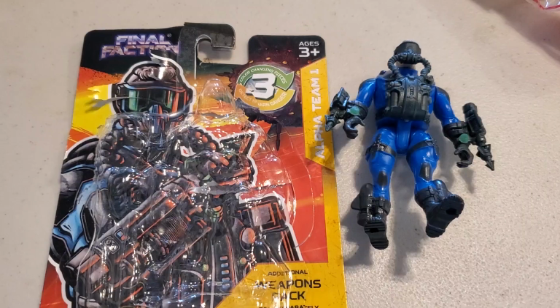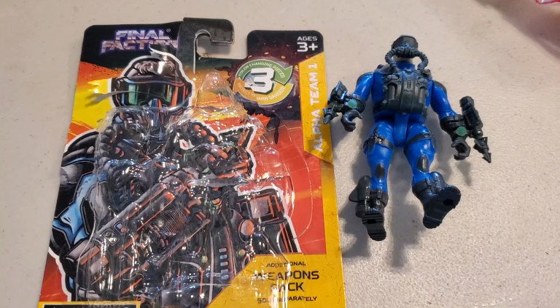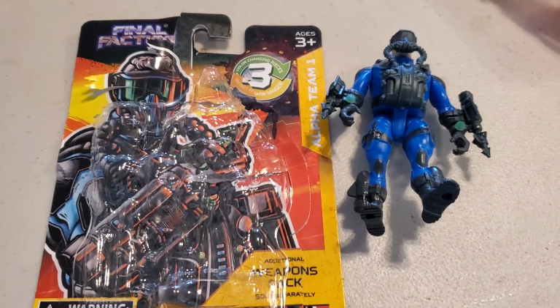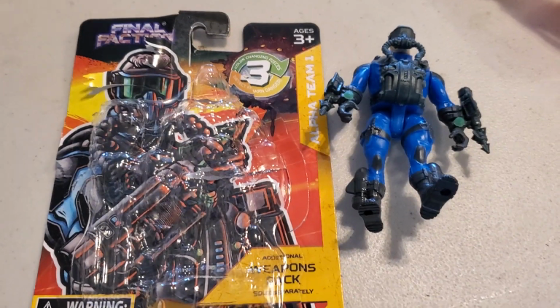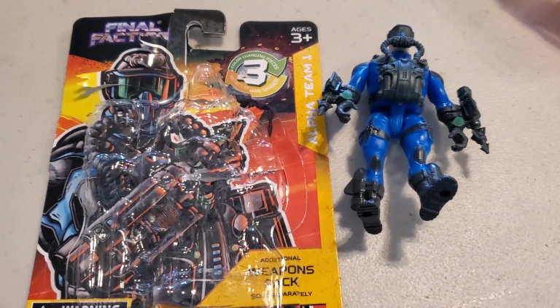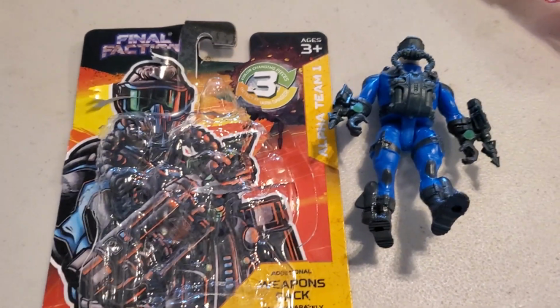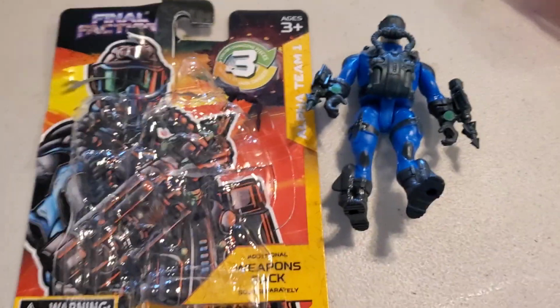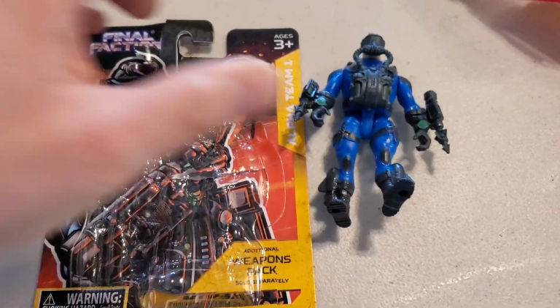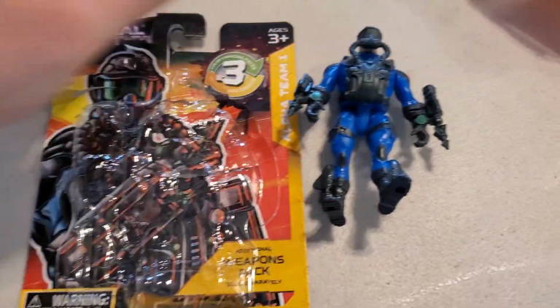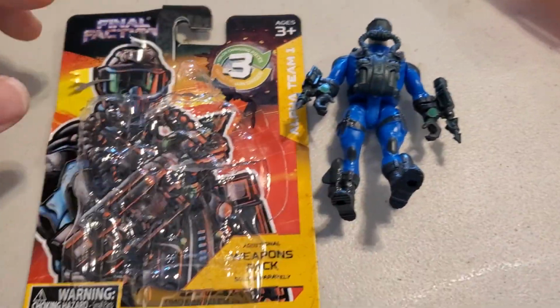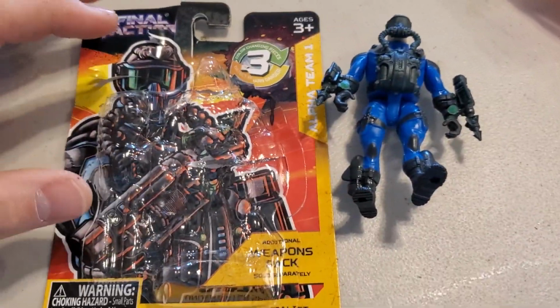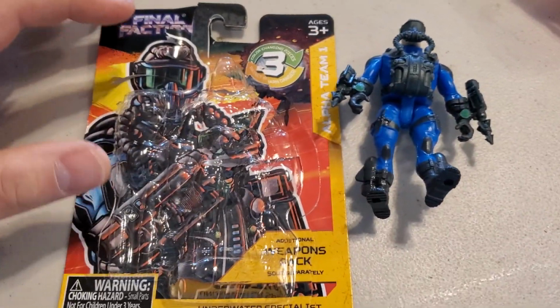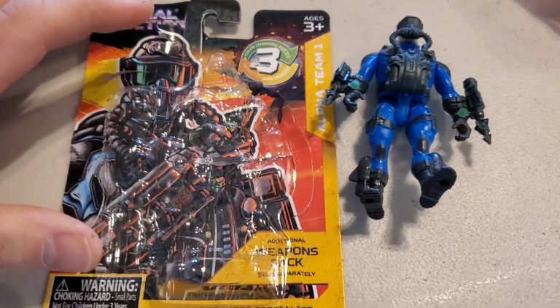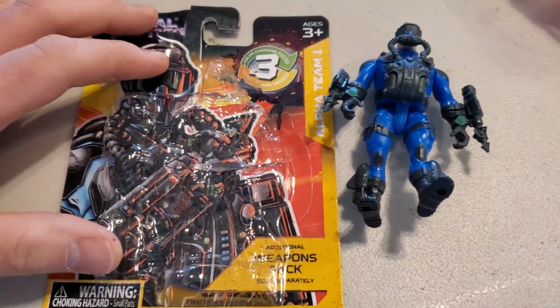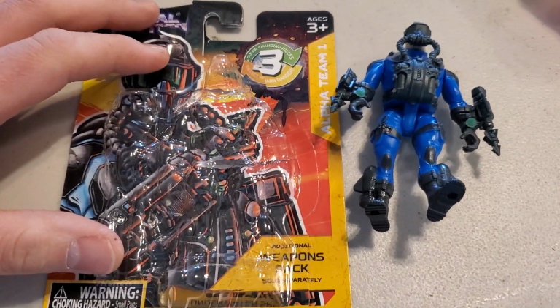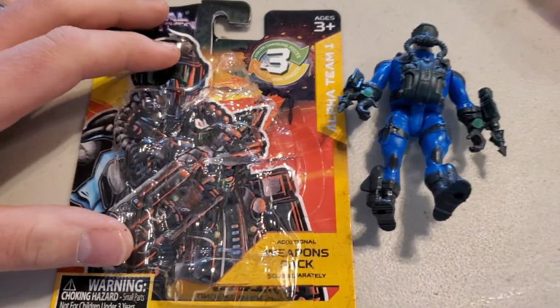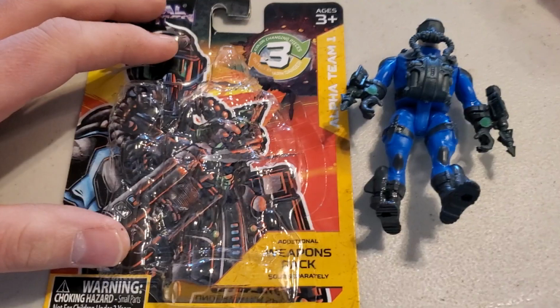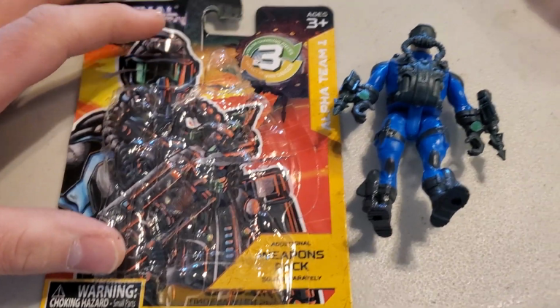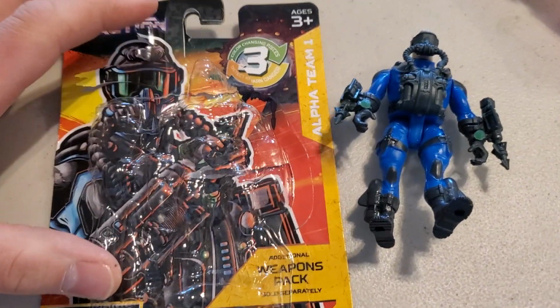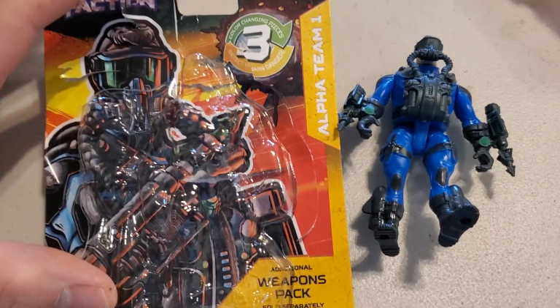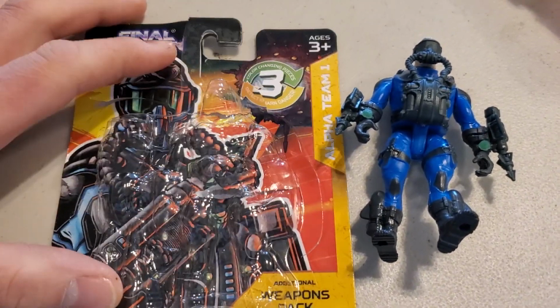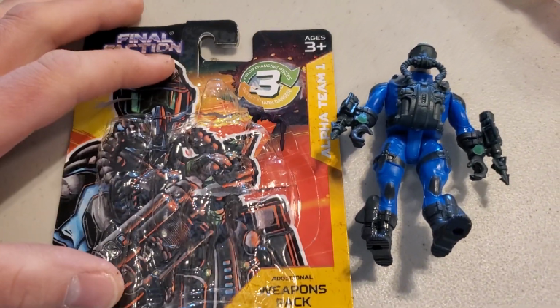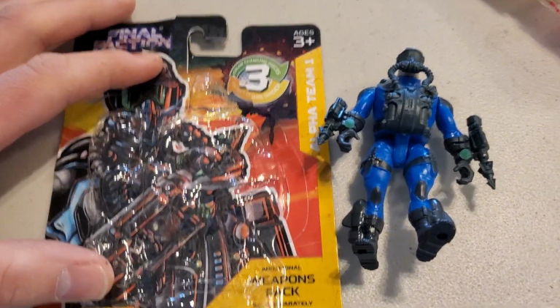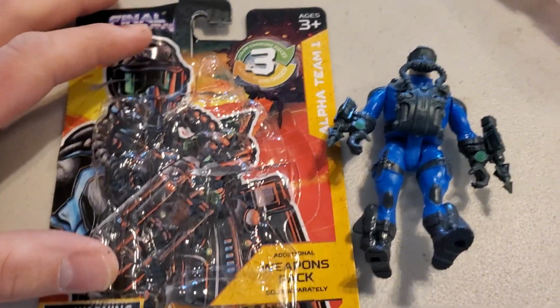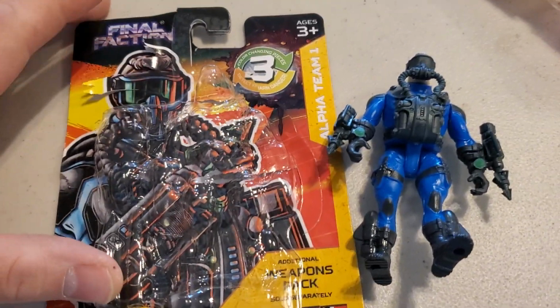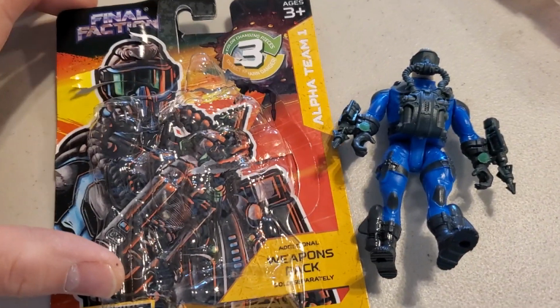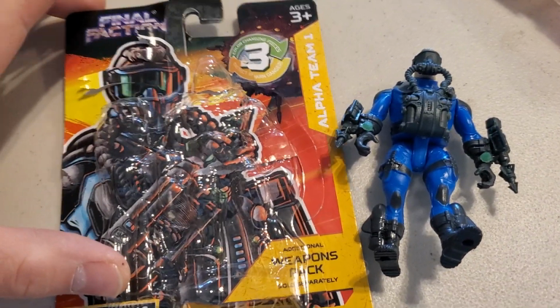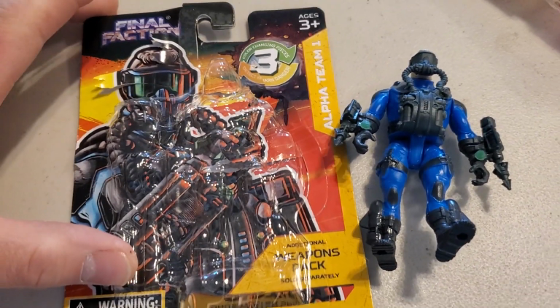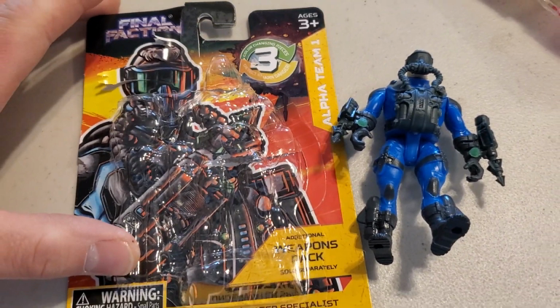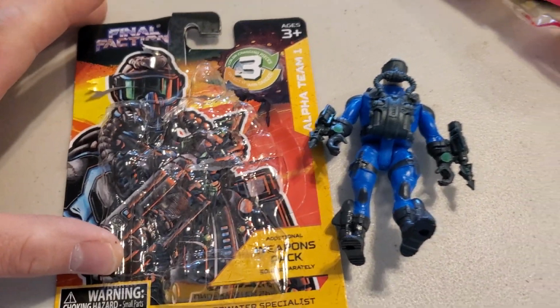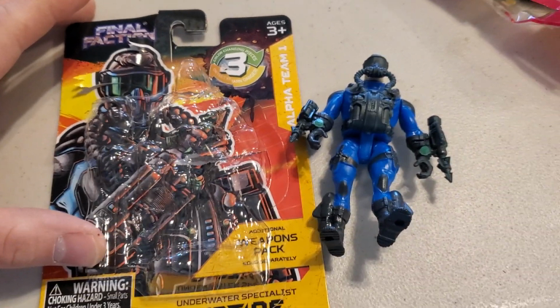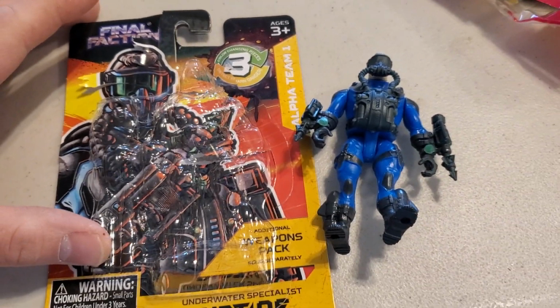Hey guys, Jessica Donnelly here with another Toy Review, and today I'm reviewing Underwater Specialist Riptide from the Final Faction figures from the Dollar Store.